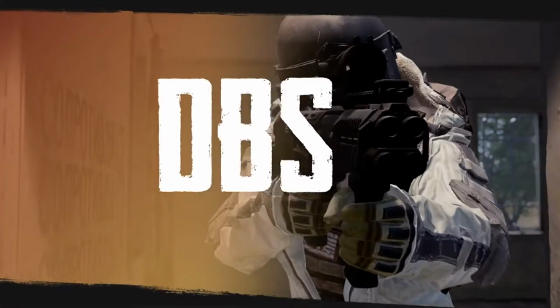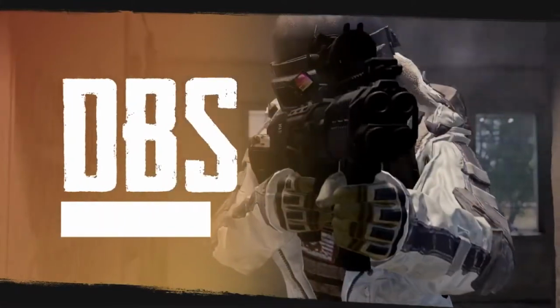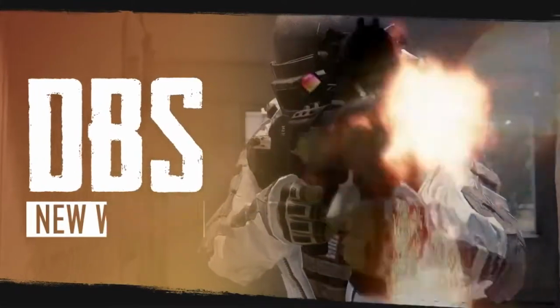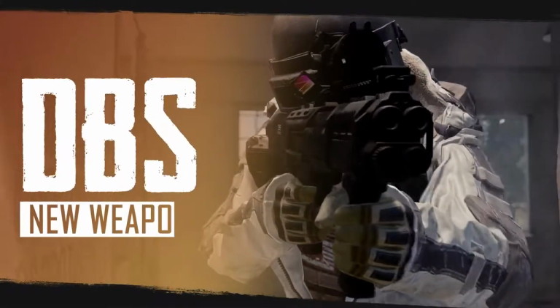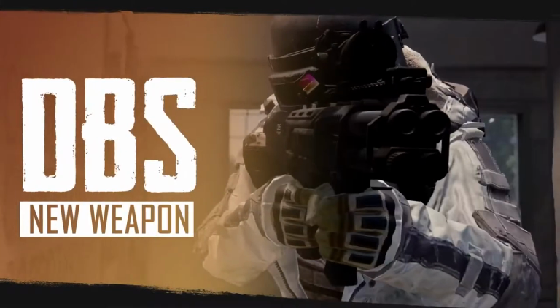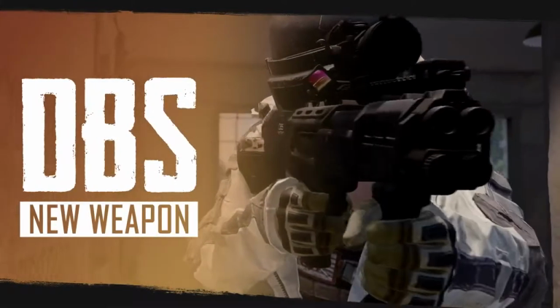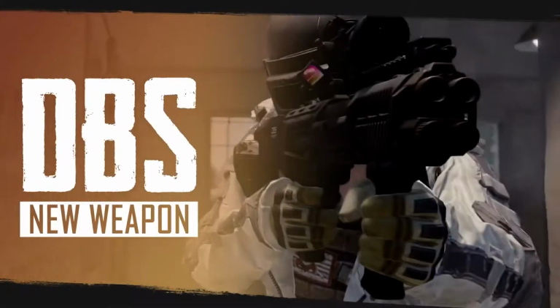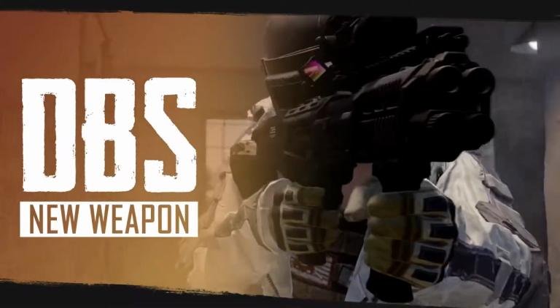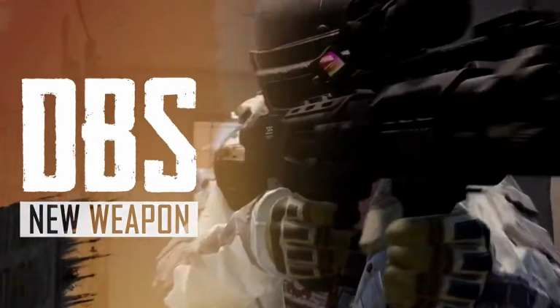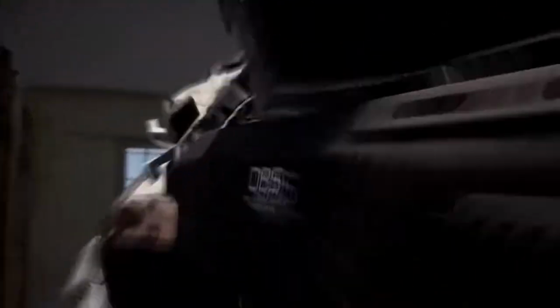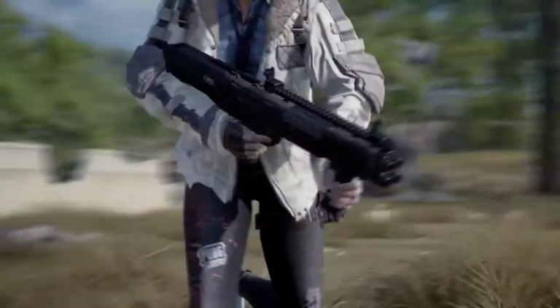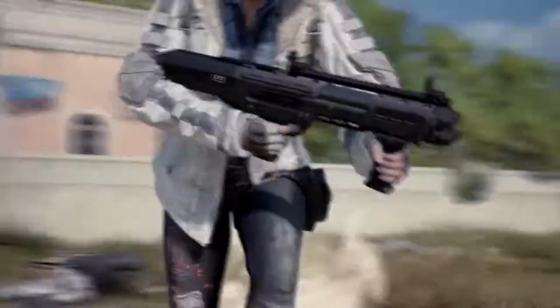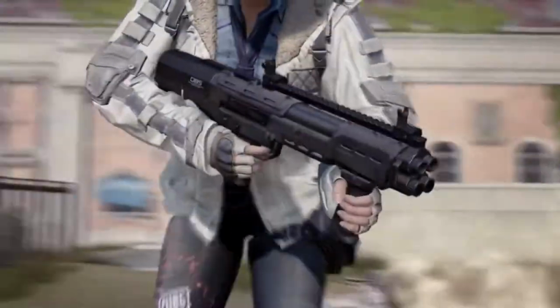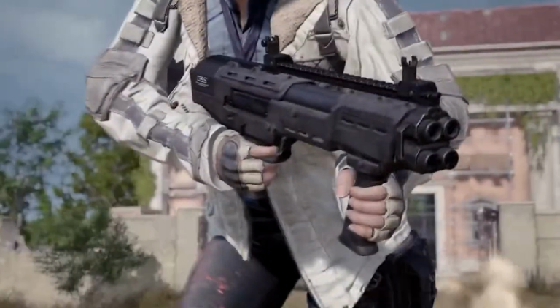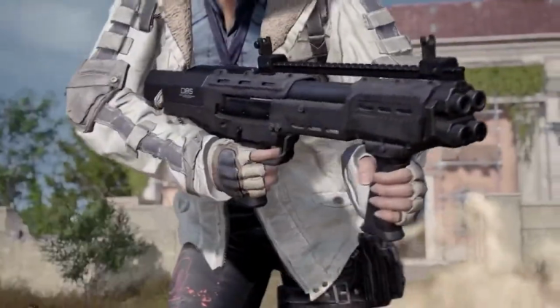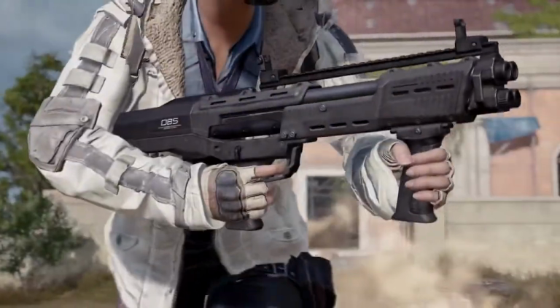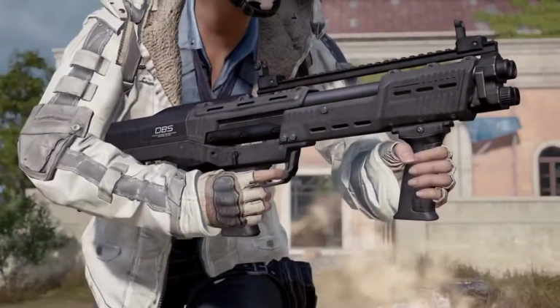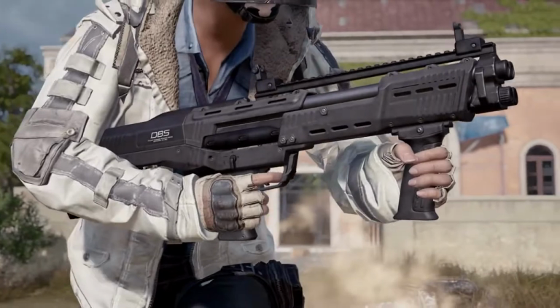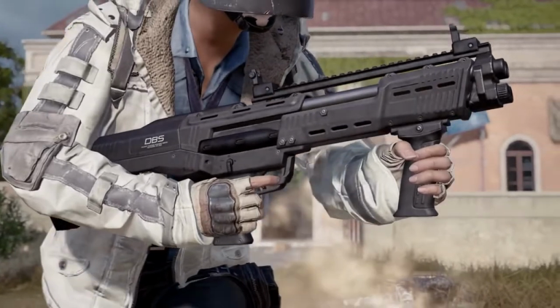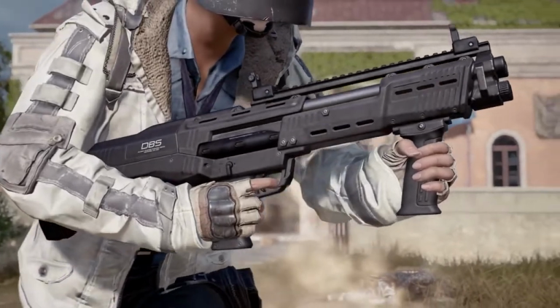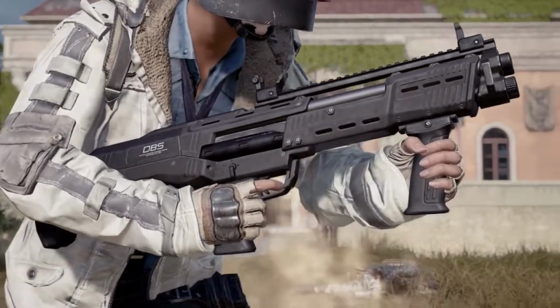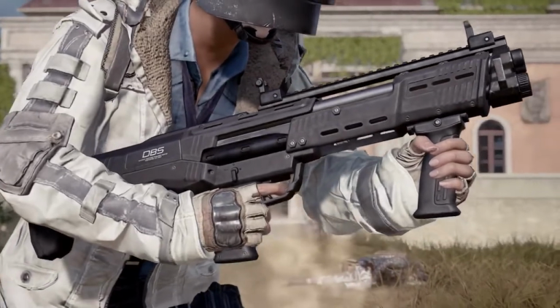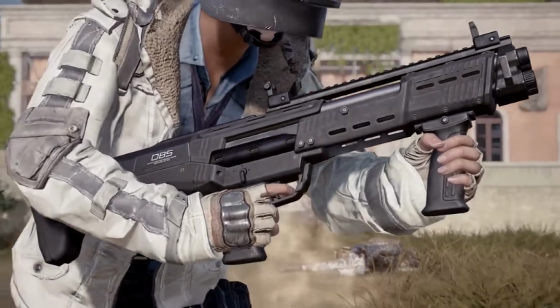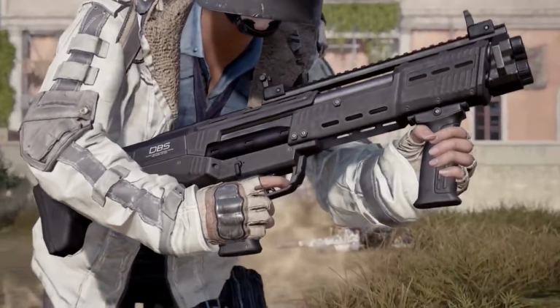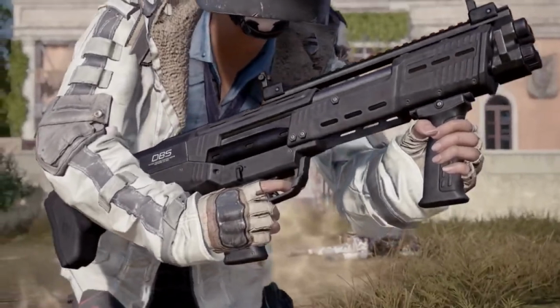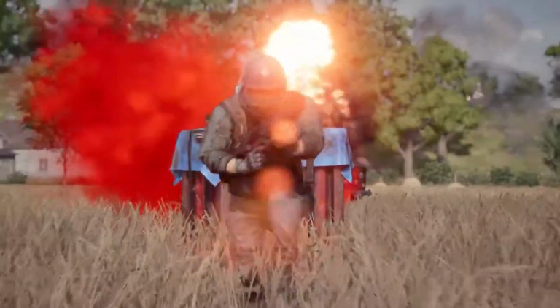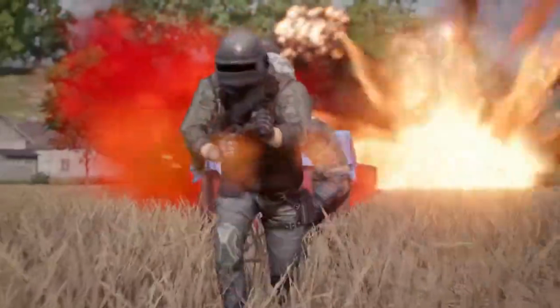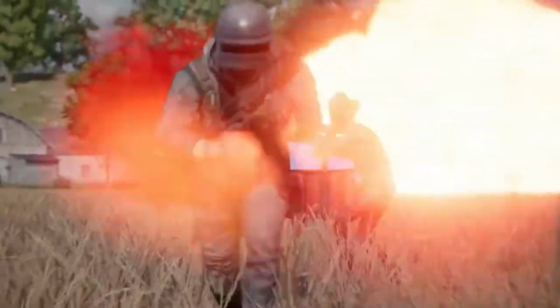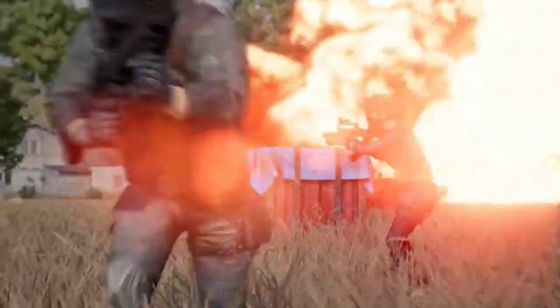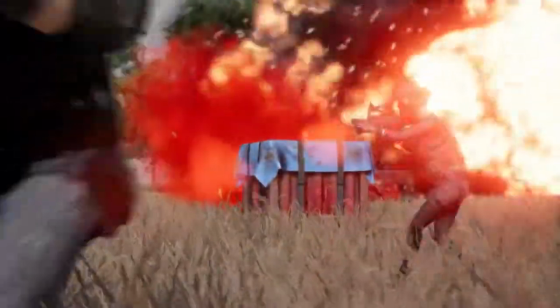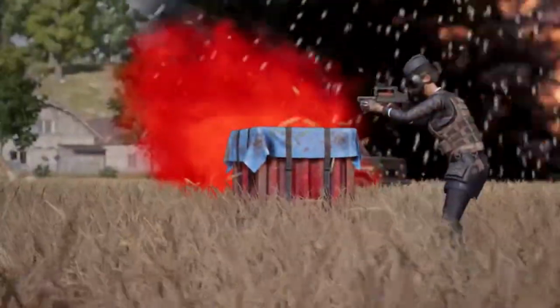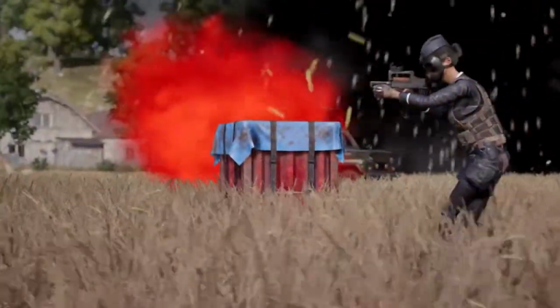Double your pleasure, double the gun. Our latest addition to the Battleground's cache of weapons is a double-barreled pump-action DBS shotgun, now landing in care packages on all maps.